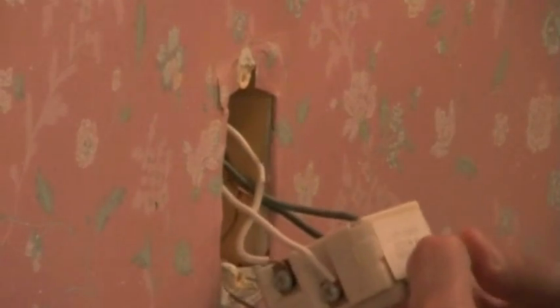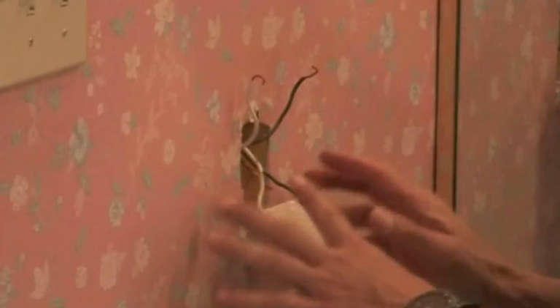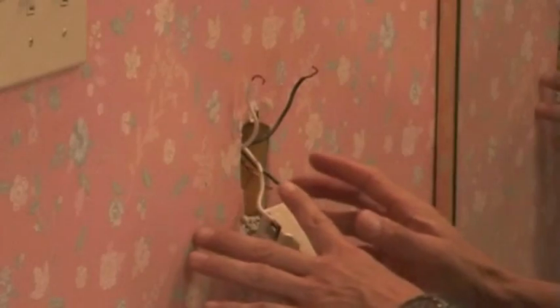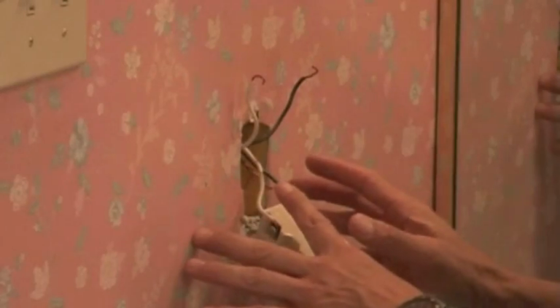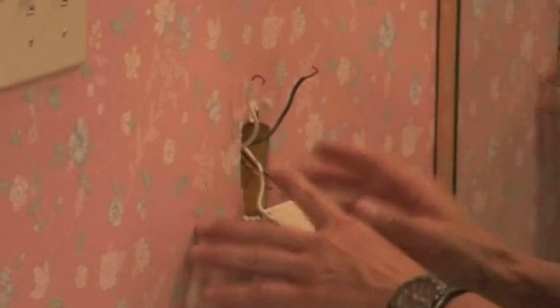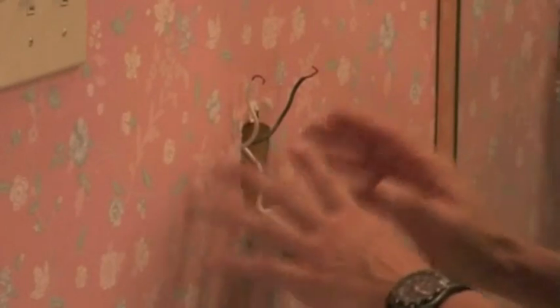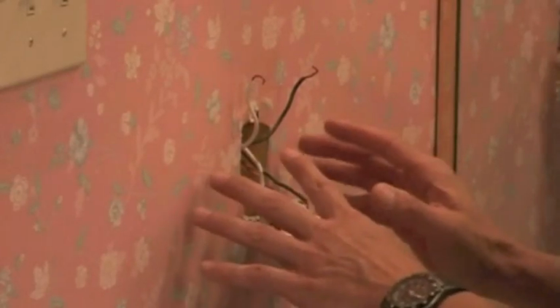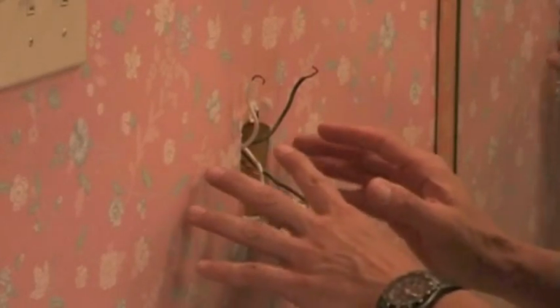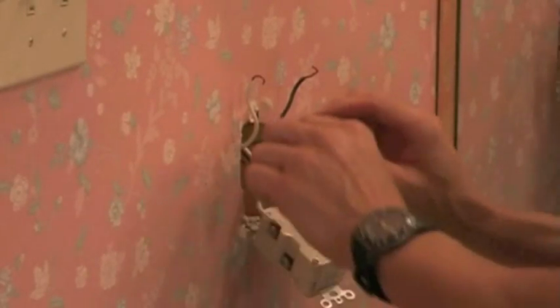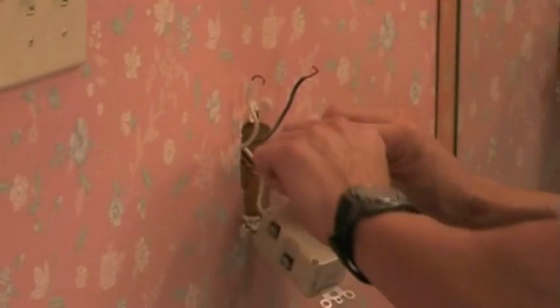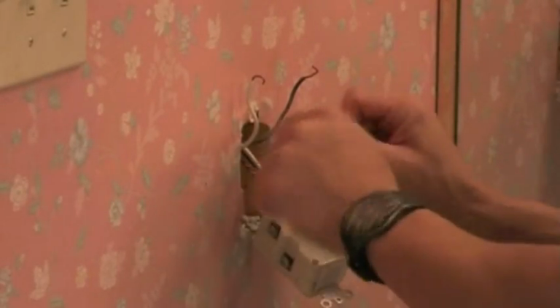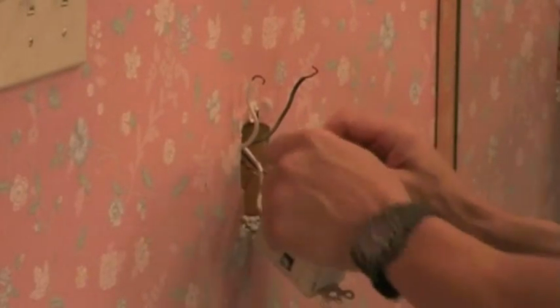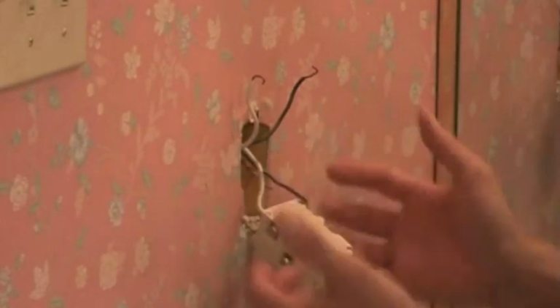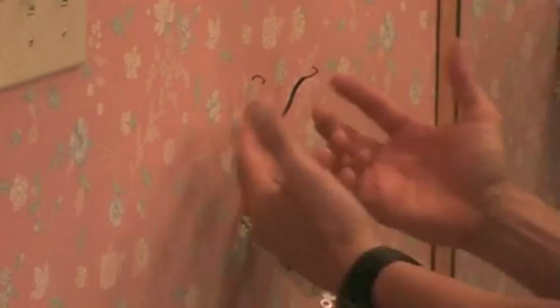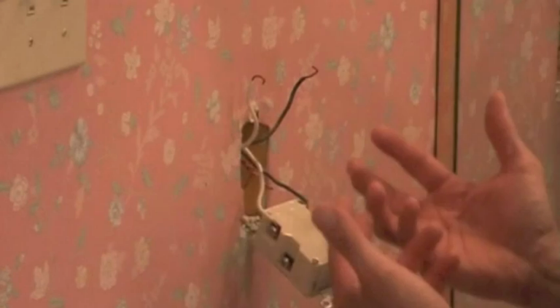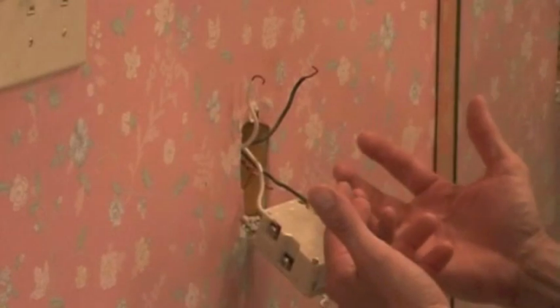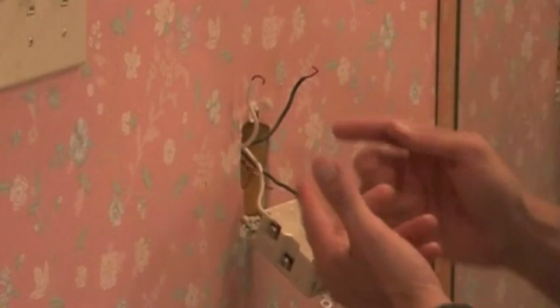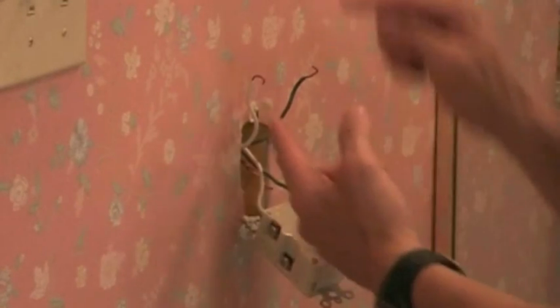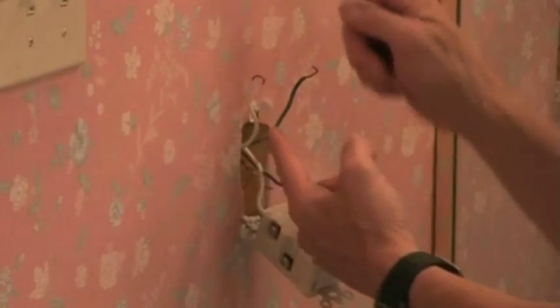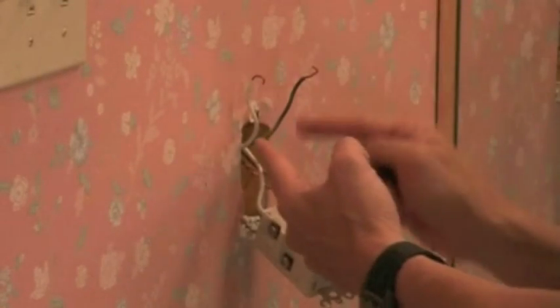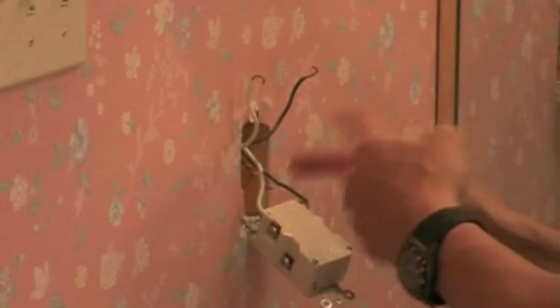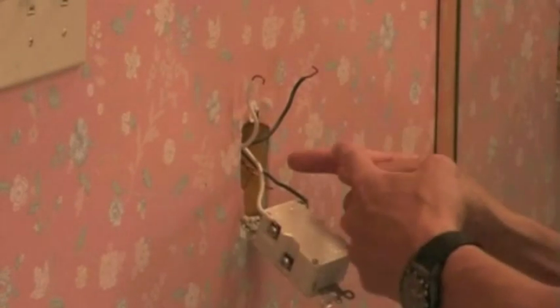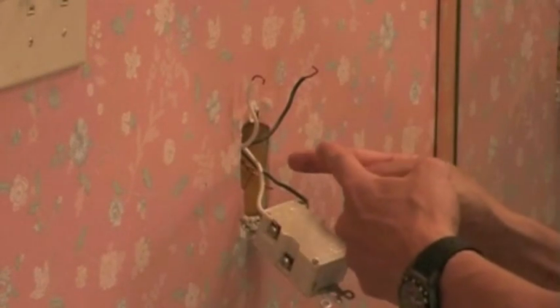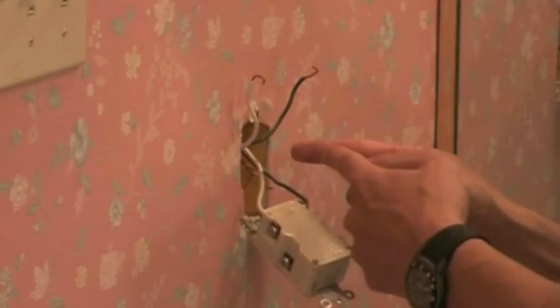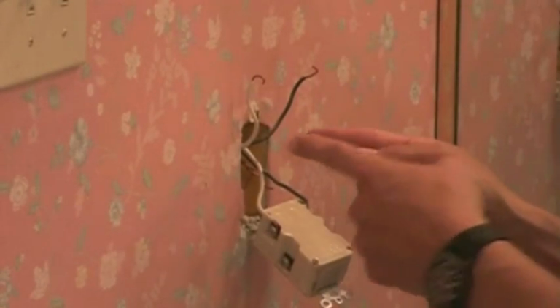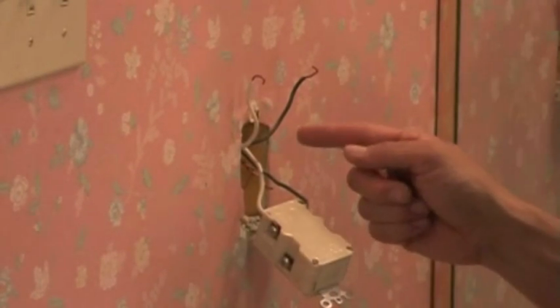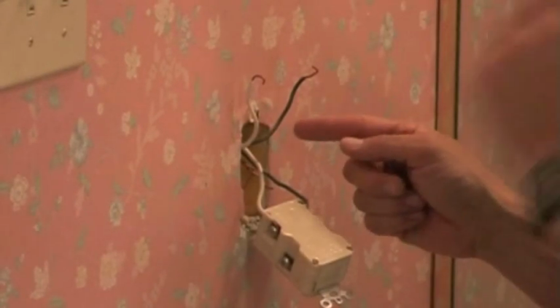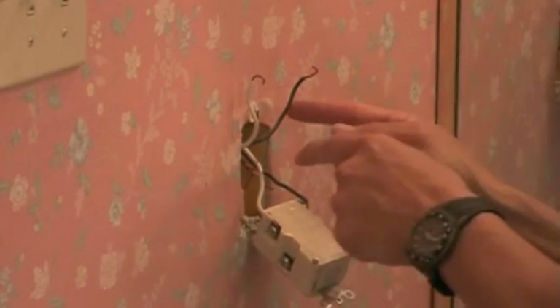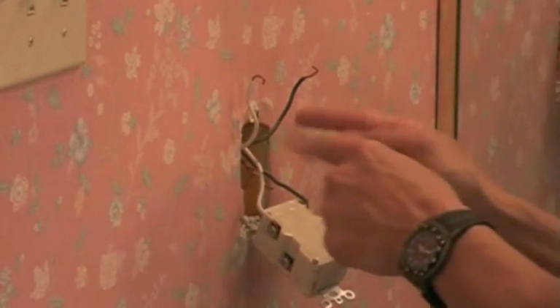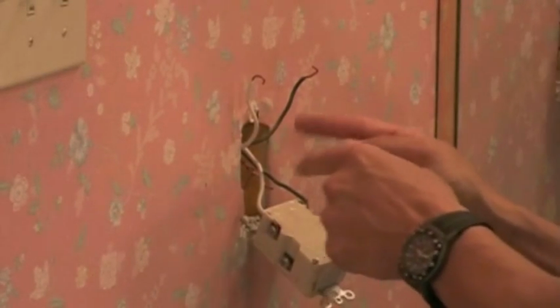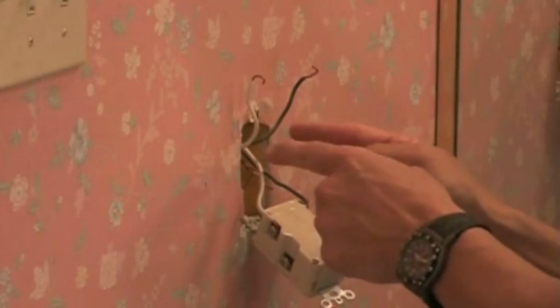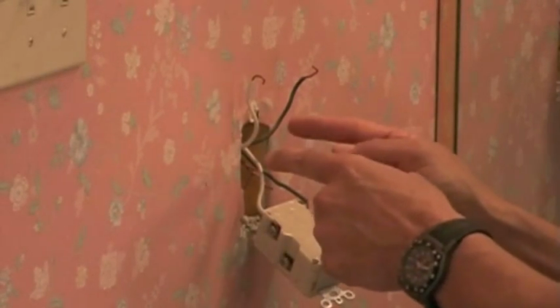When removing these wires, don't get confused and just take them all loose with four wires hanging out there, because sometimes they're twisted together and you won't know which ones go together.